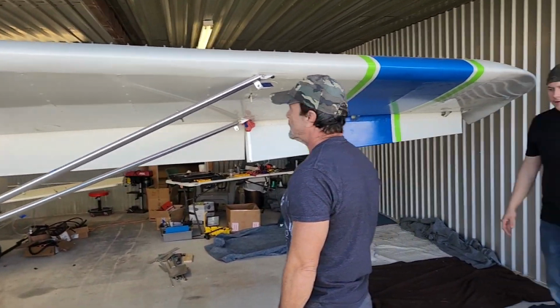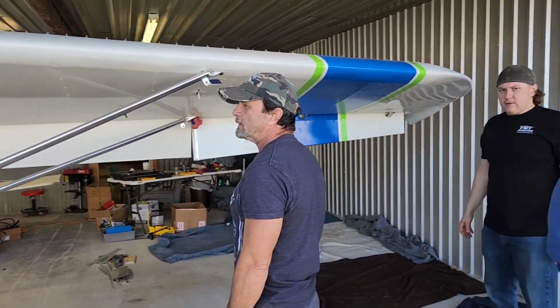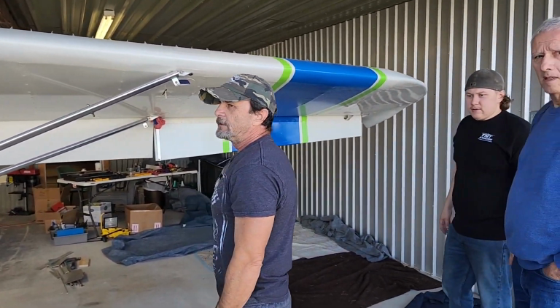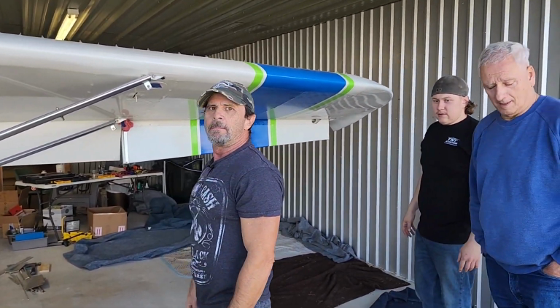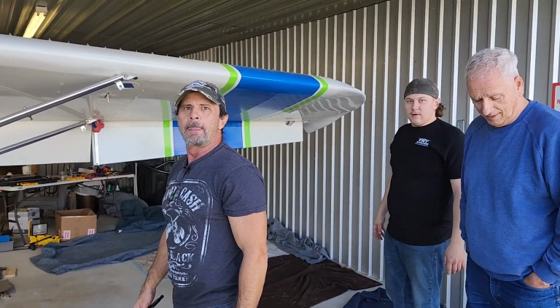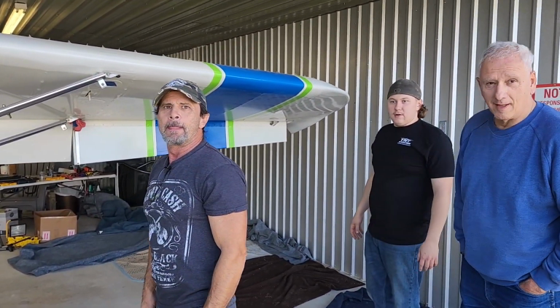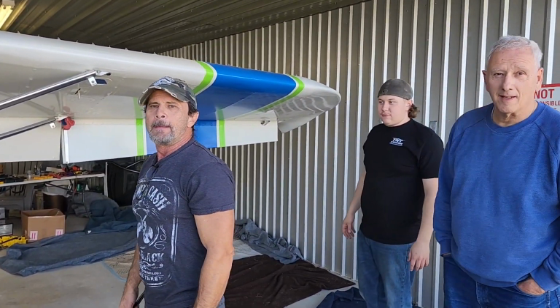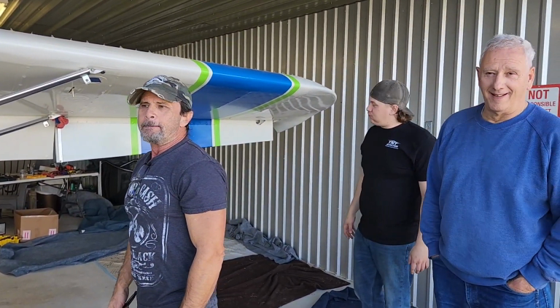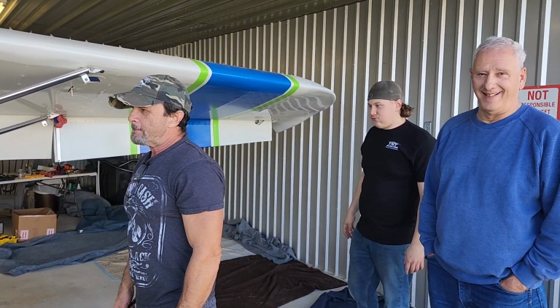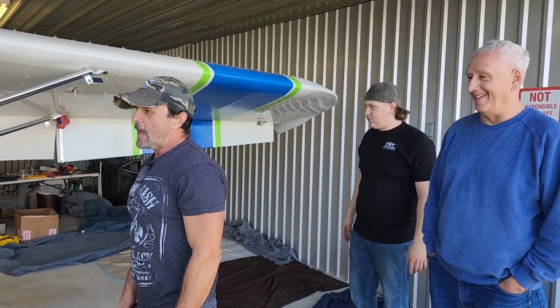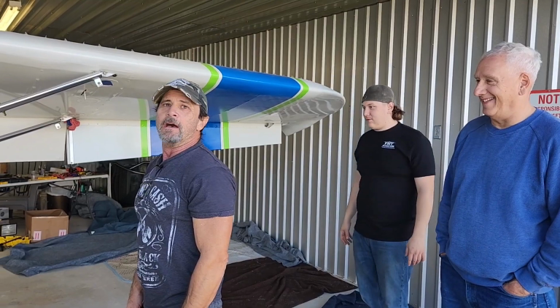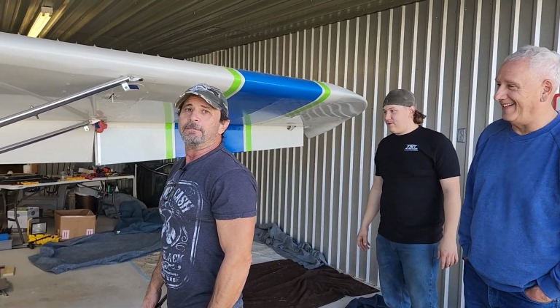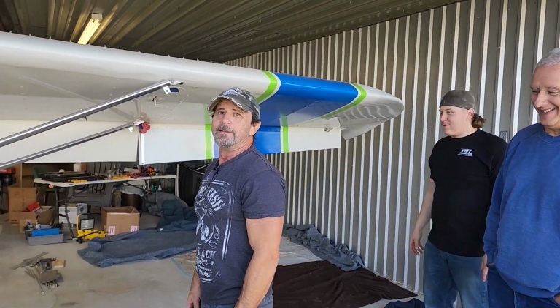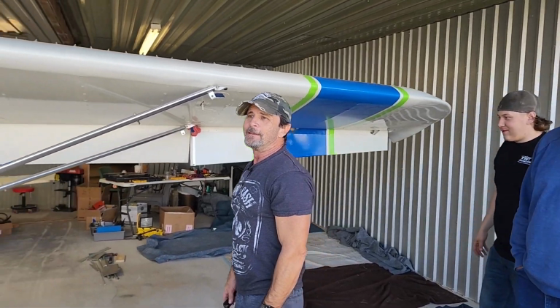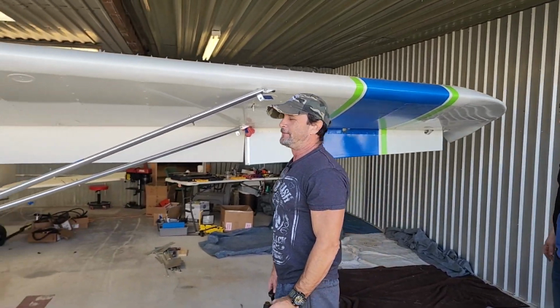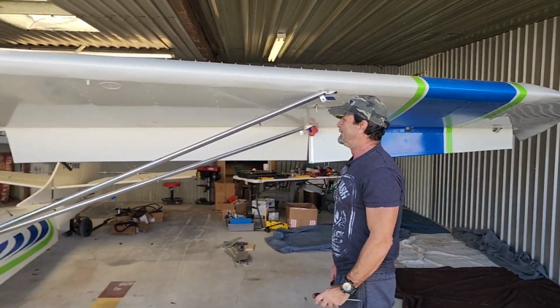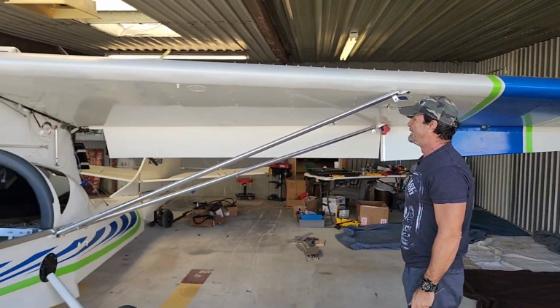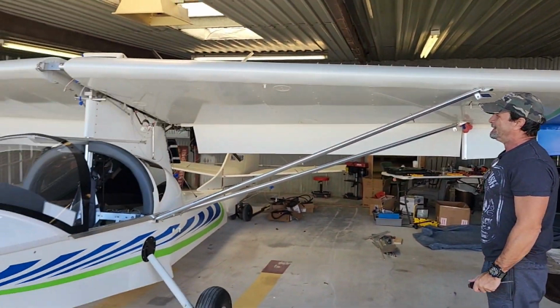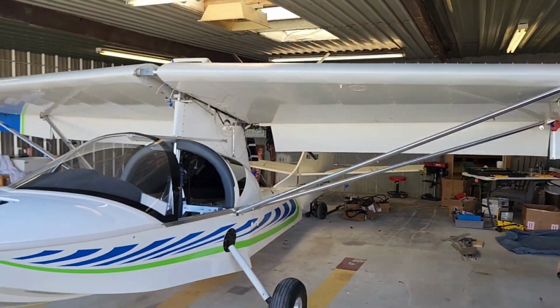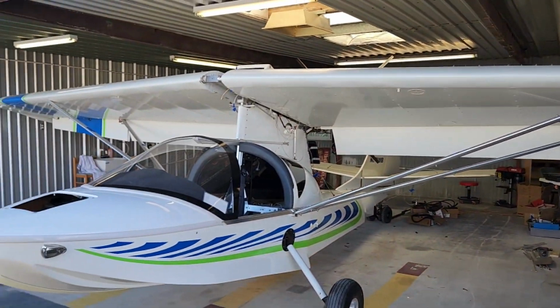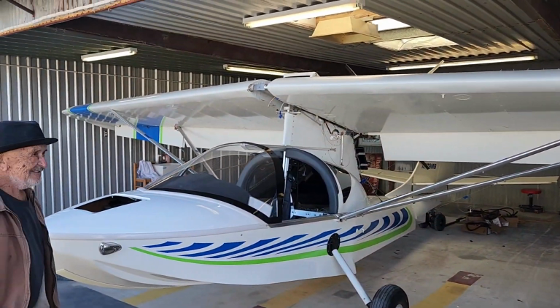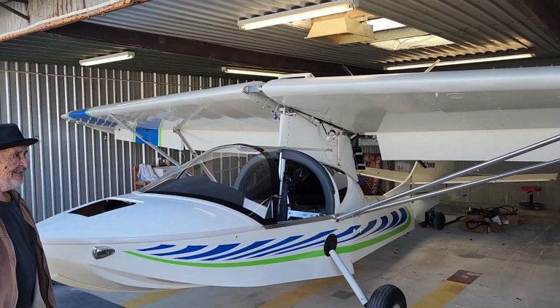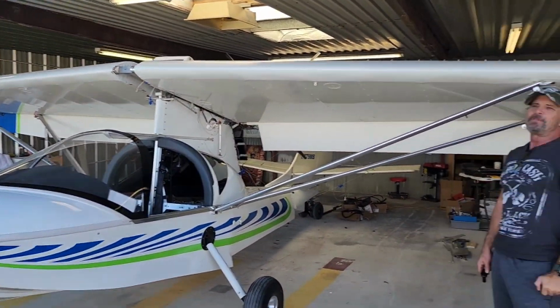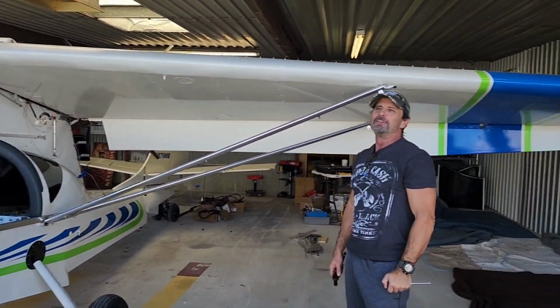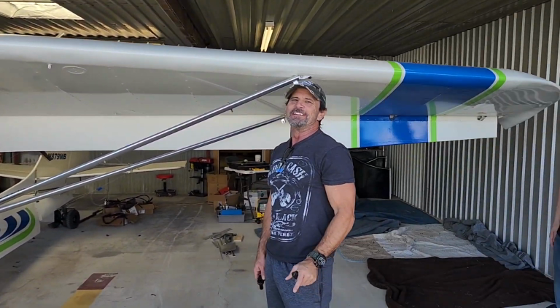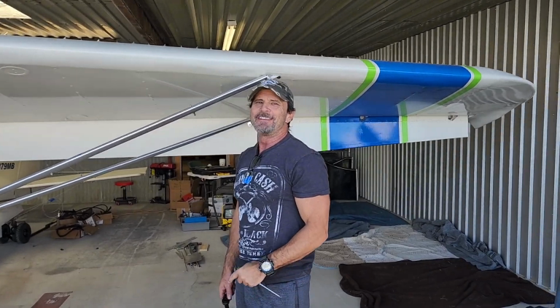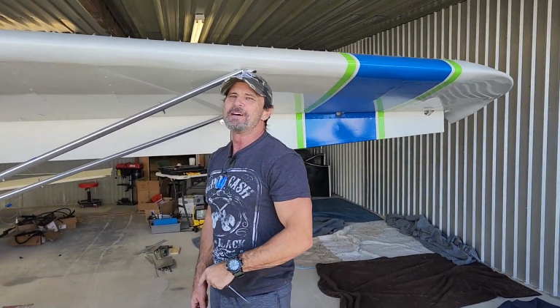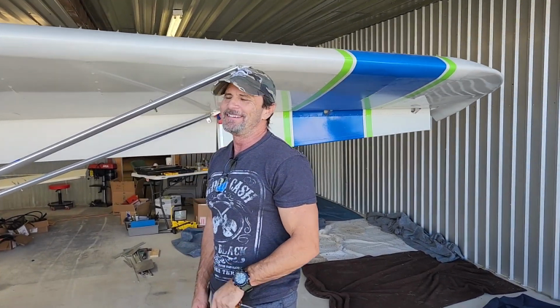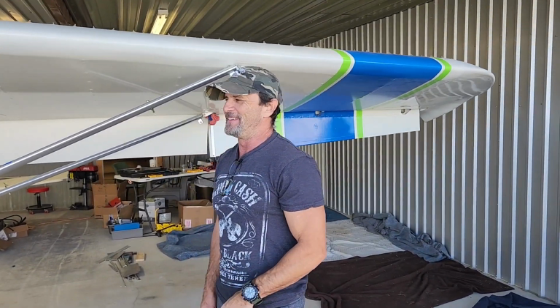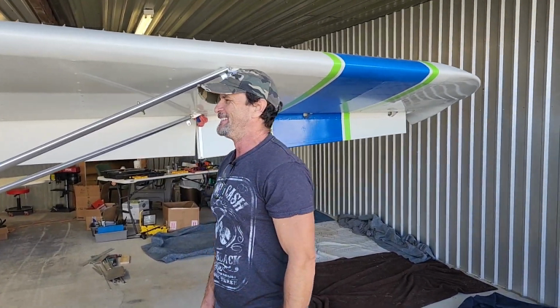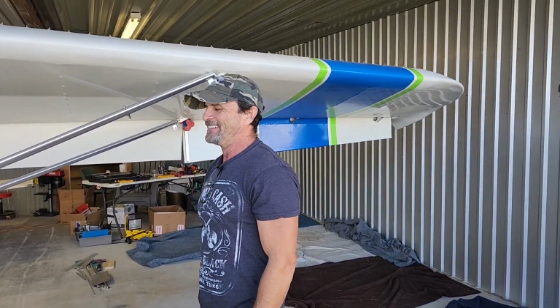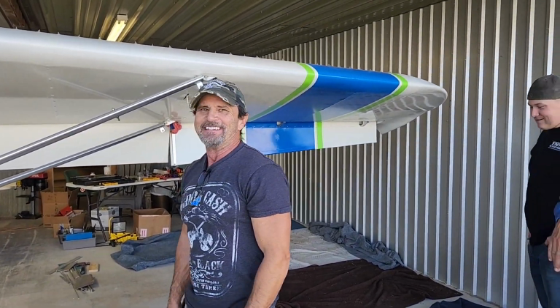How many people does it take to put wings on a C-ray? Not enough — as many as you can get. As many people as you can con to come out here and help you. The answer is all of them.